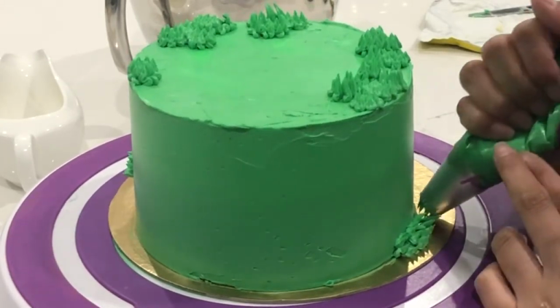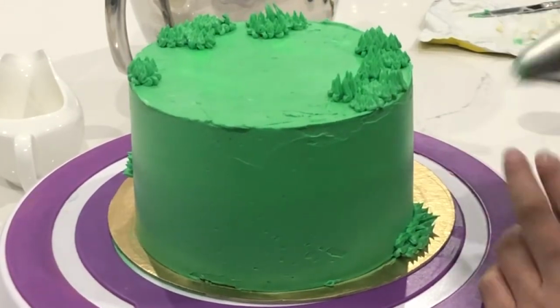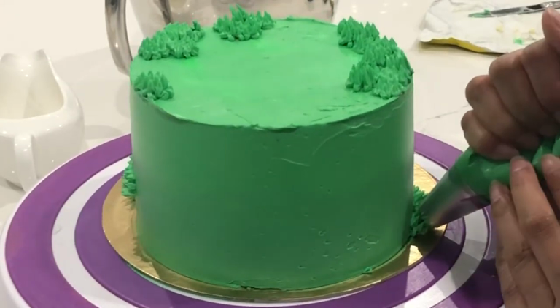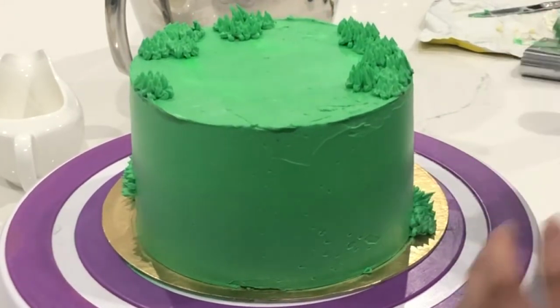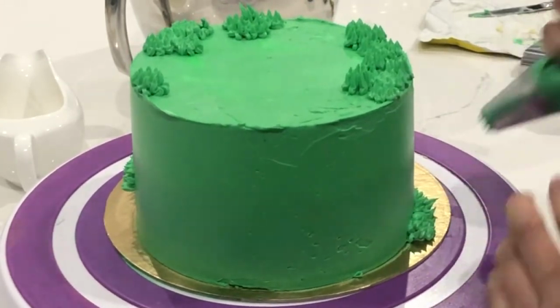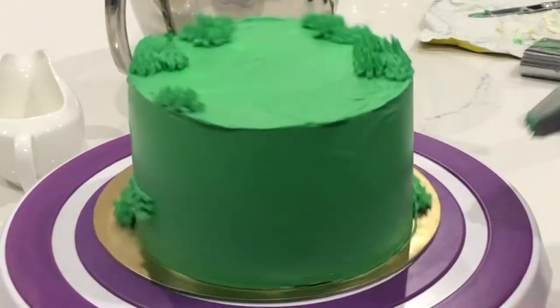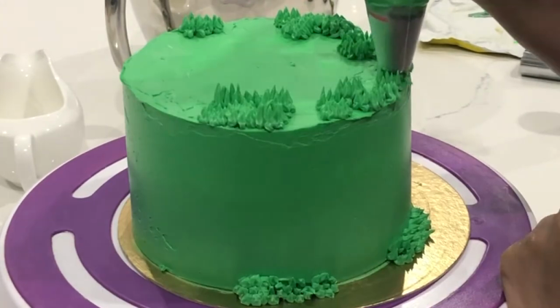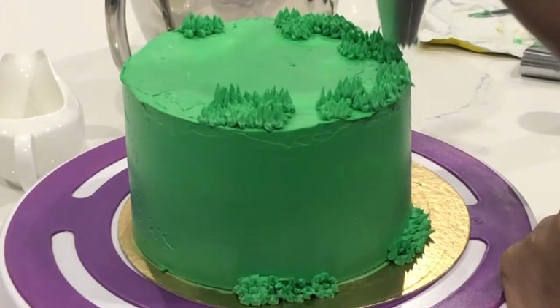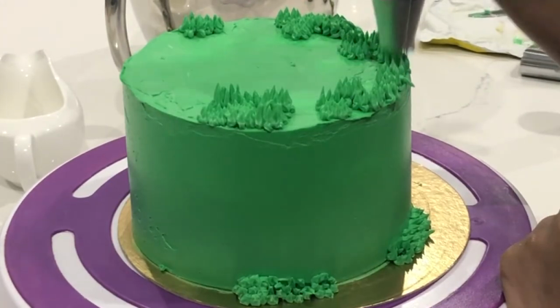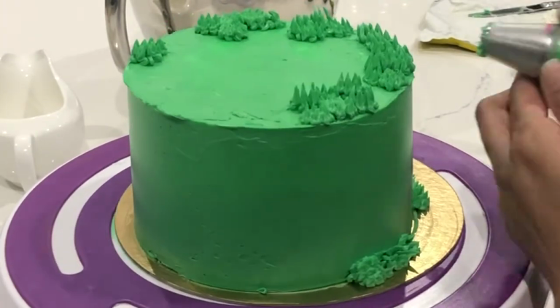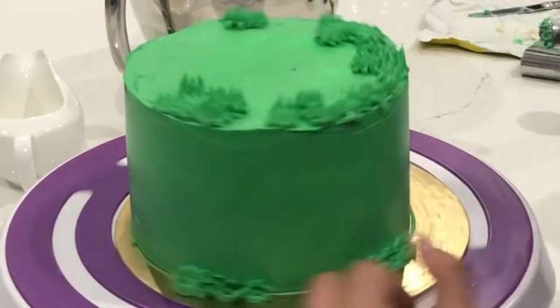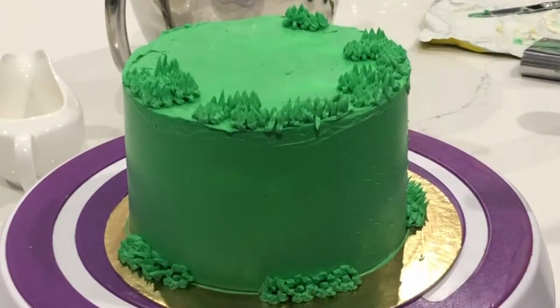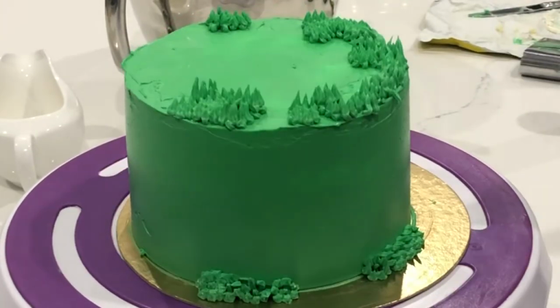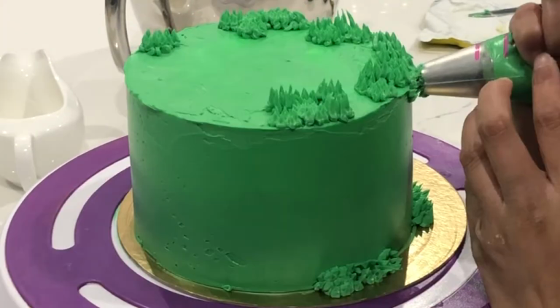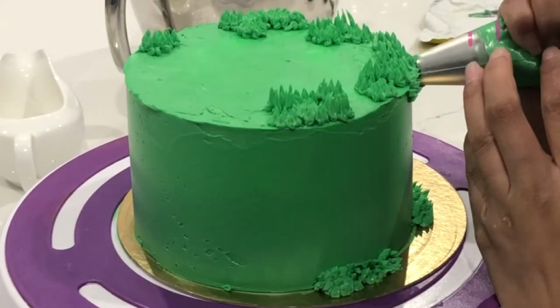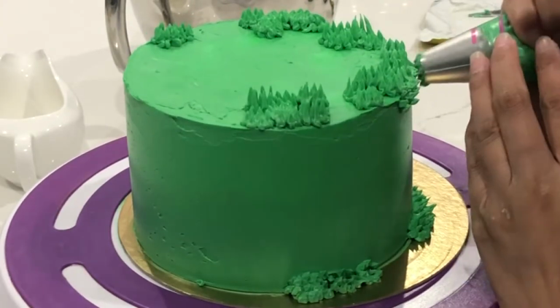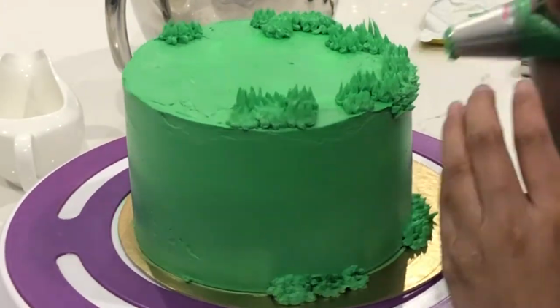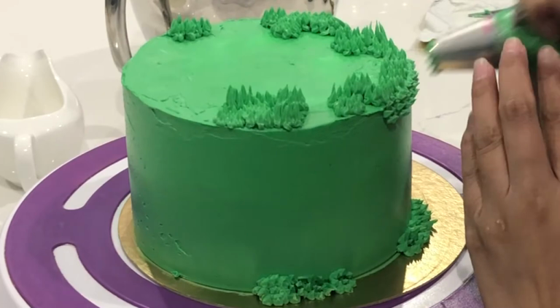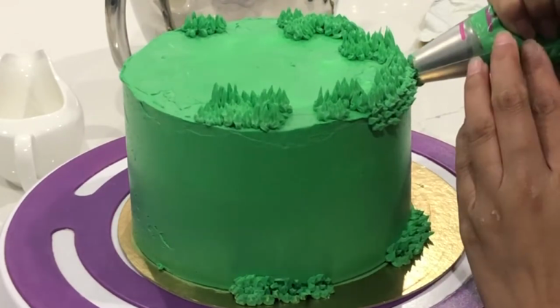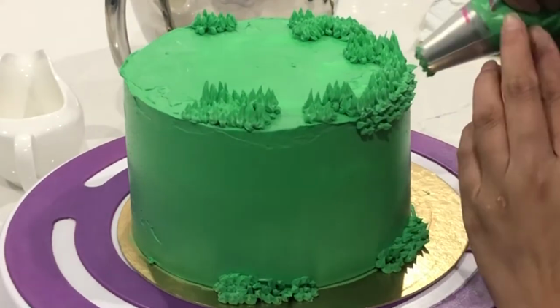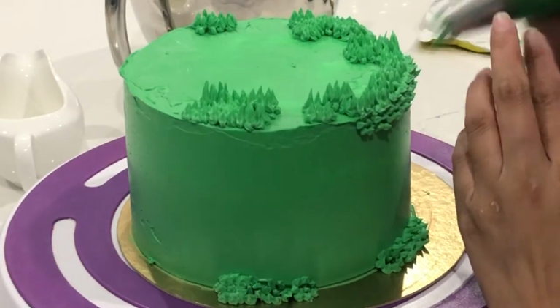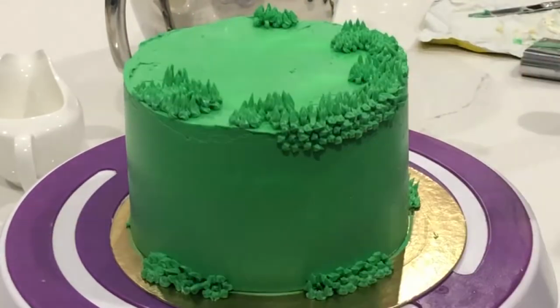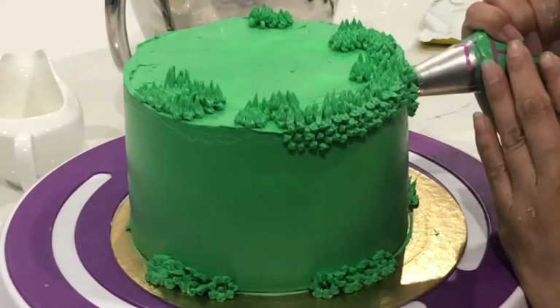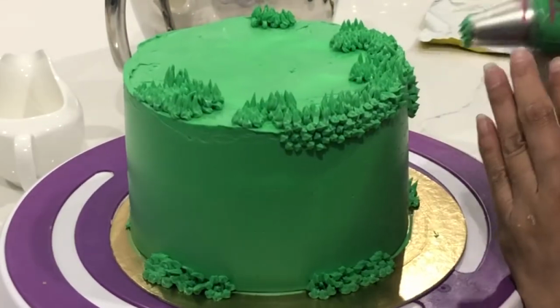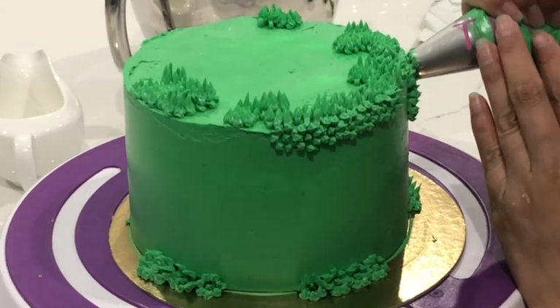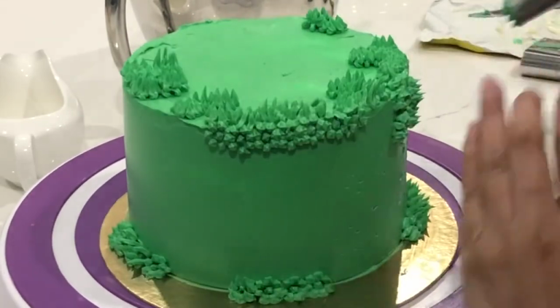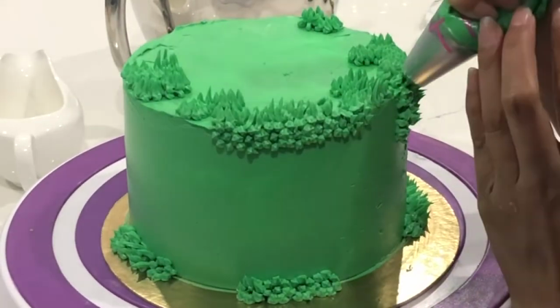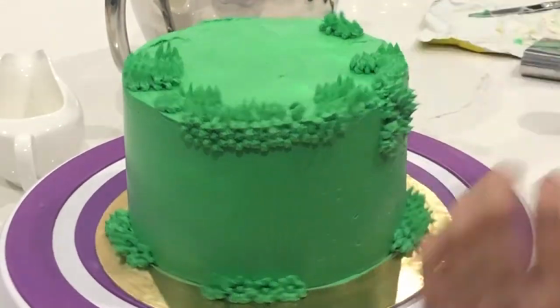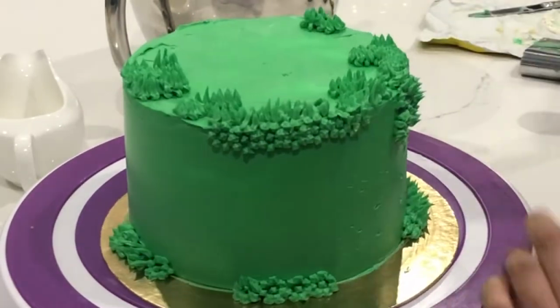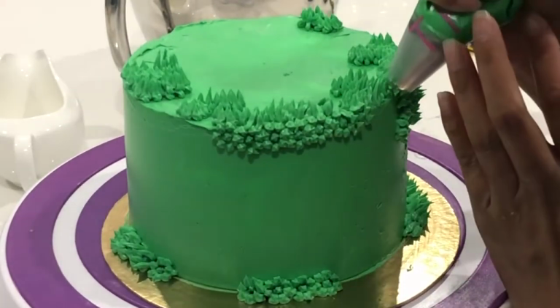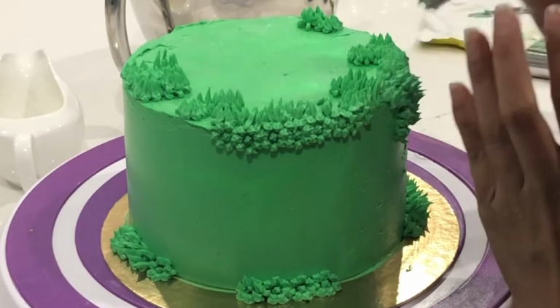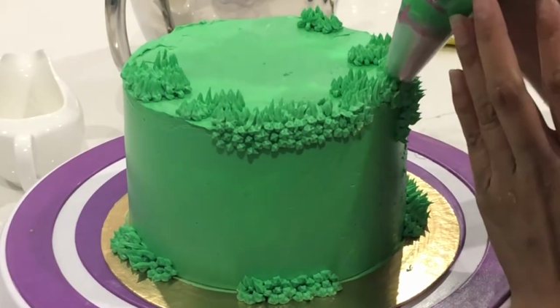A little tip: if you are creating grass on a cake, you want to make sure that you use a fairly large tip. If you use a small tip, it's just going to take you forever. I really only use my small grass tip if I'm making a cookie.